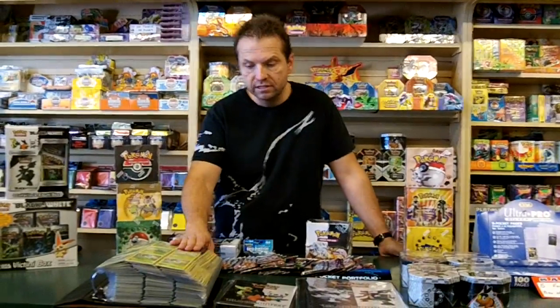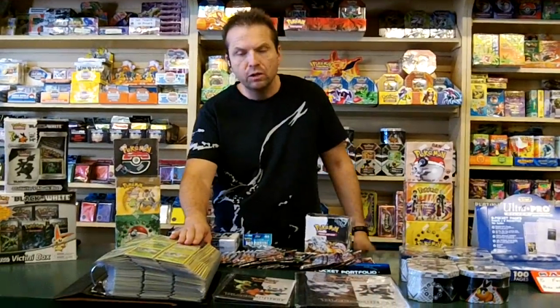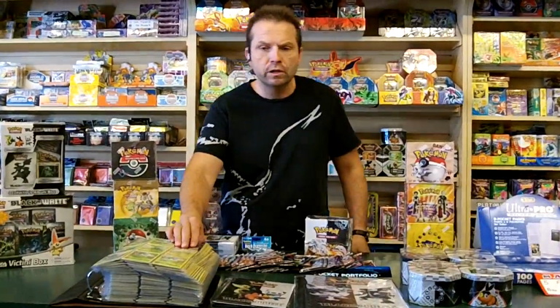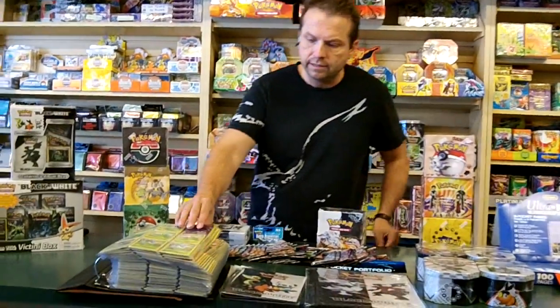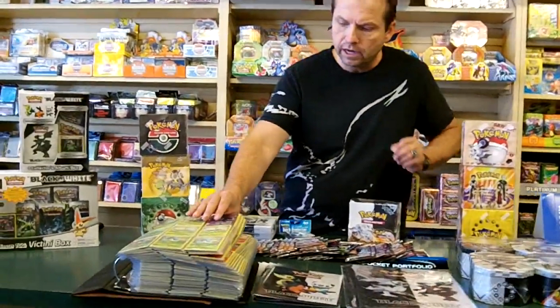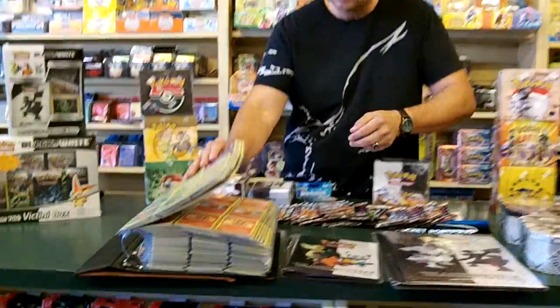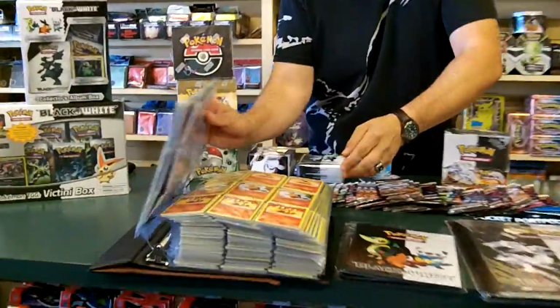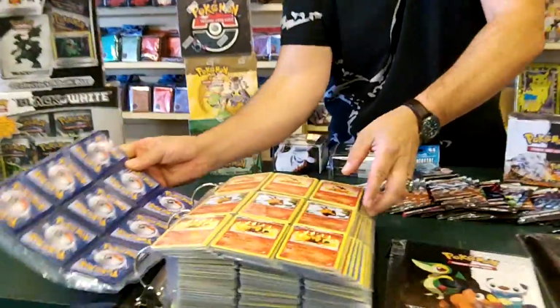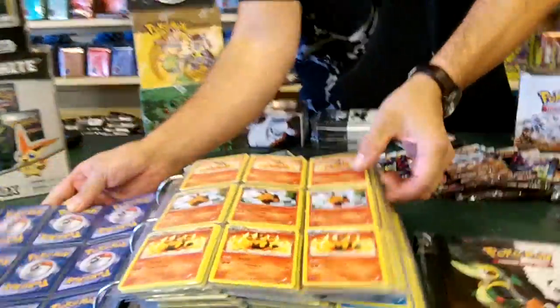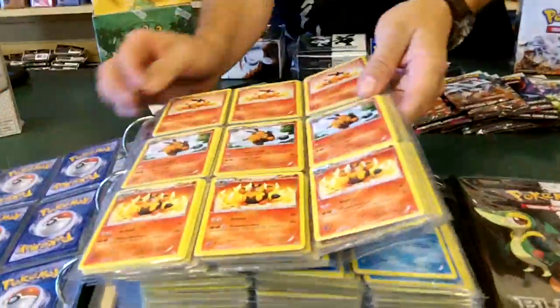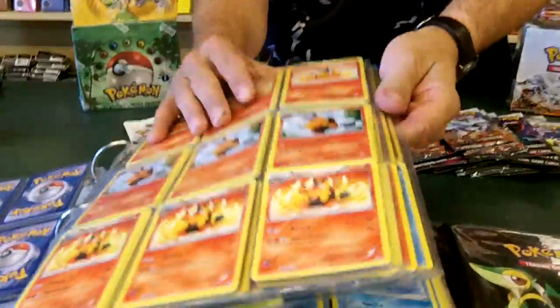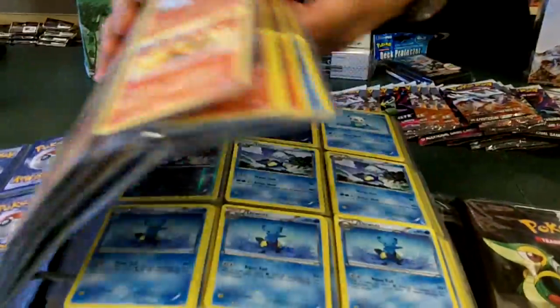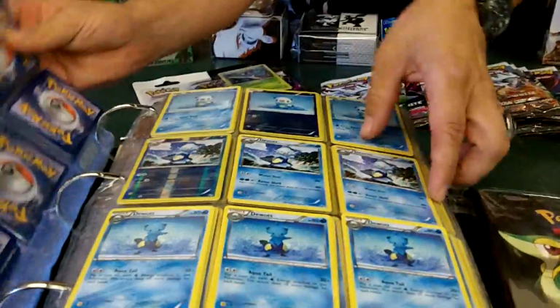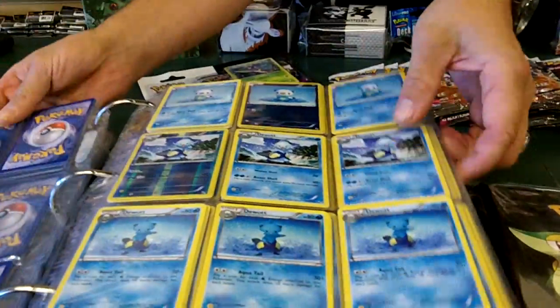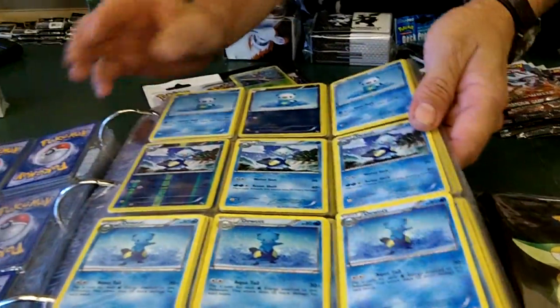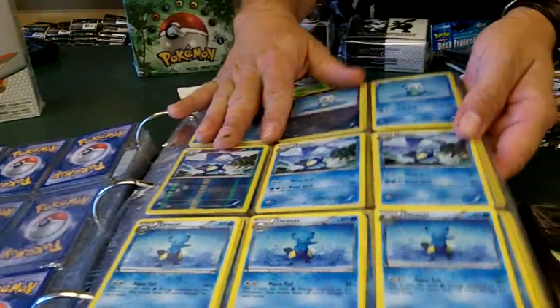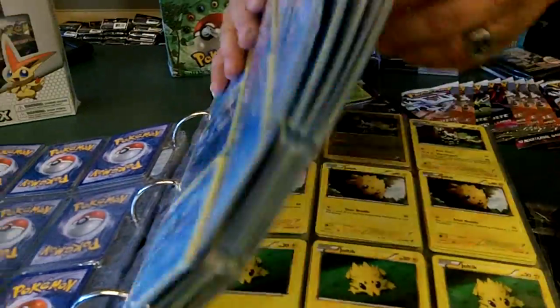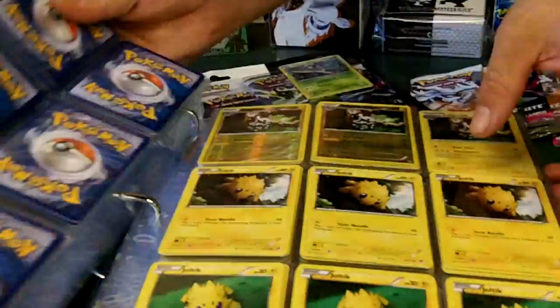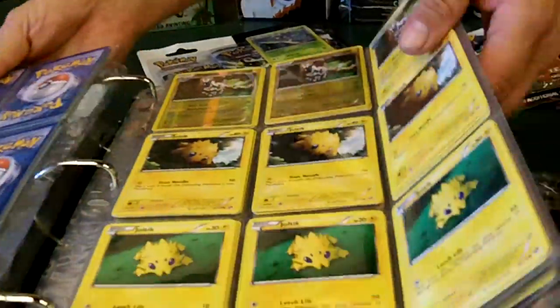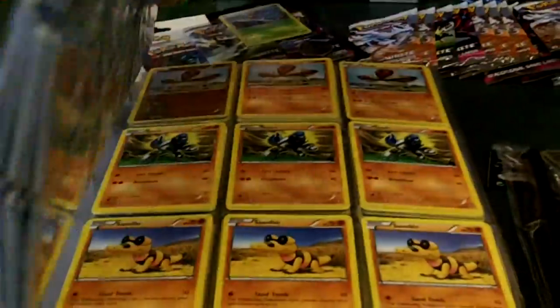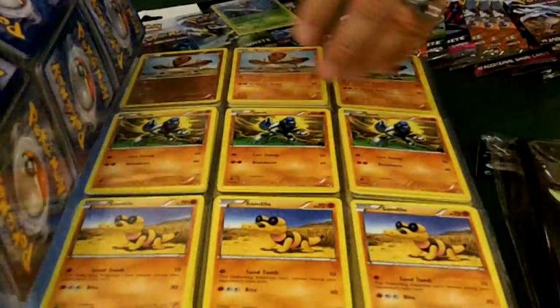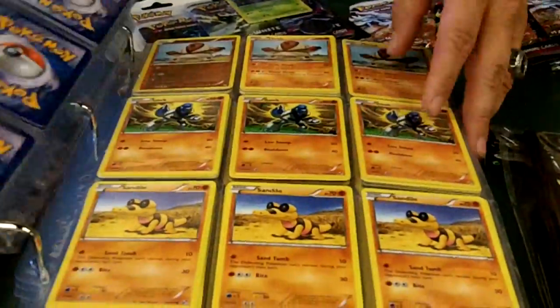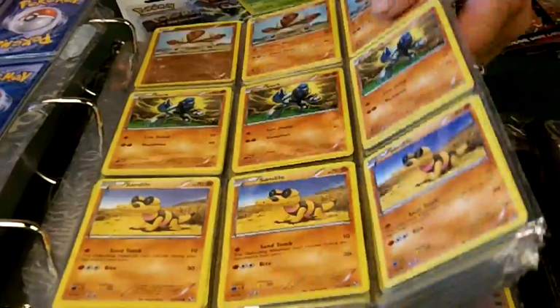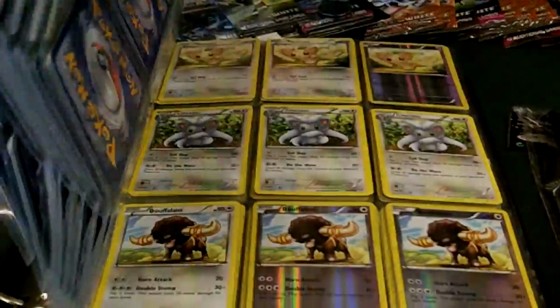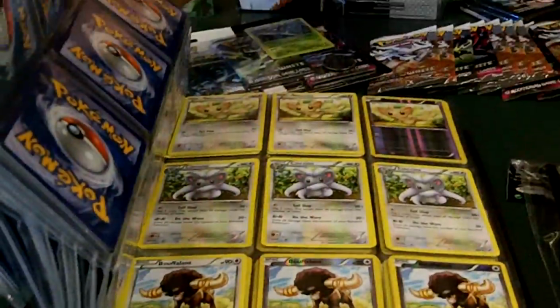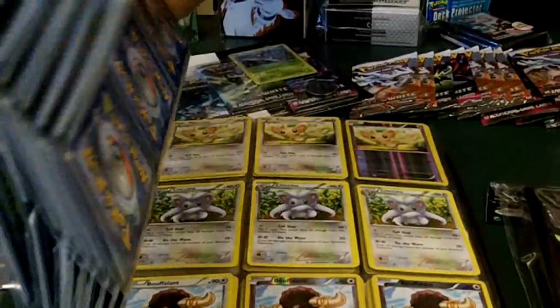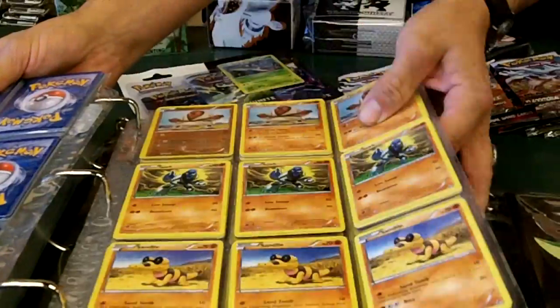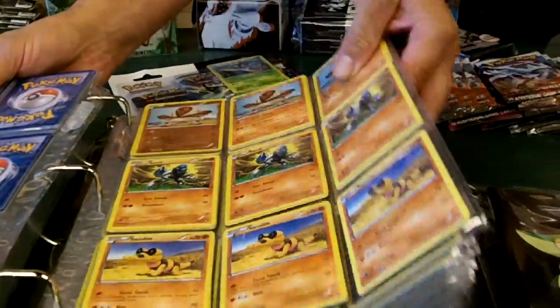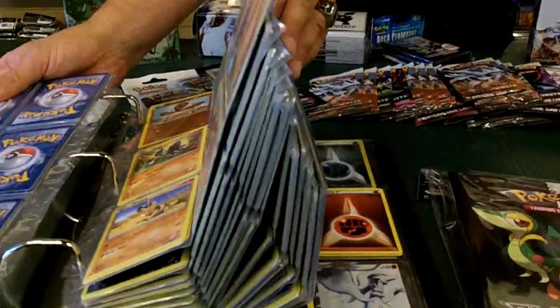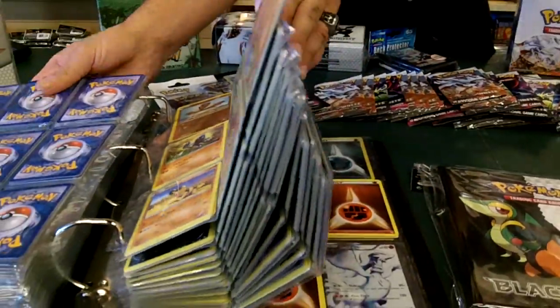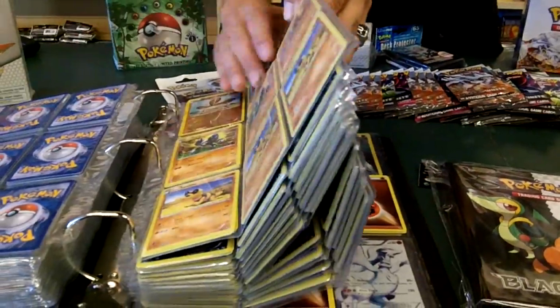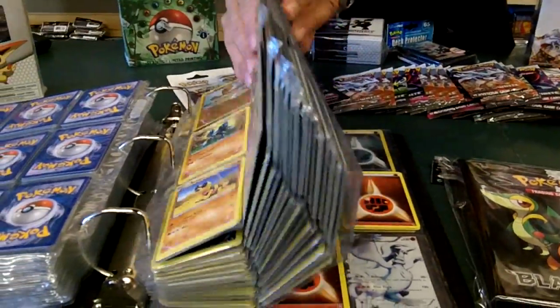Why don't you focus in on the single cards up here. Here as you see we have all the holos, the rare cards, the hard to get cards, every card you need to complete your series. It's just a great all around set.